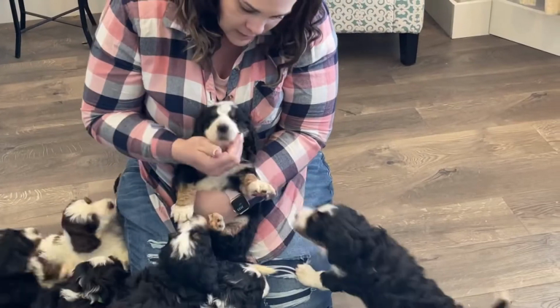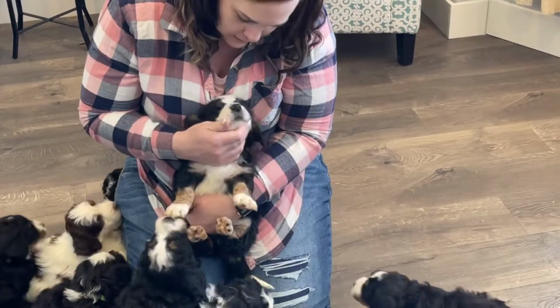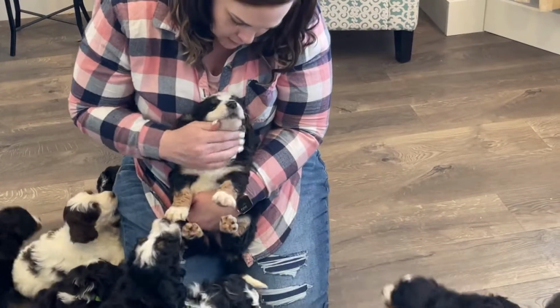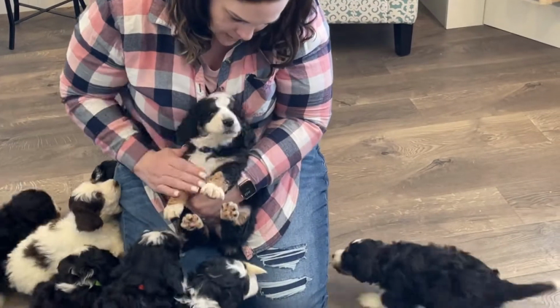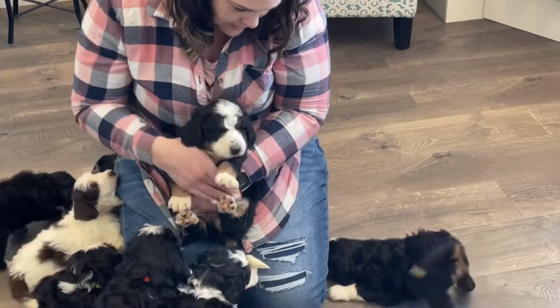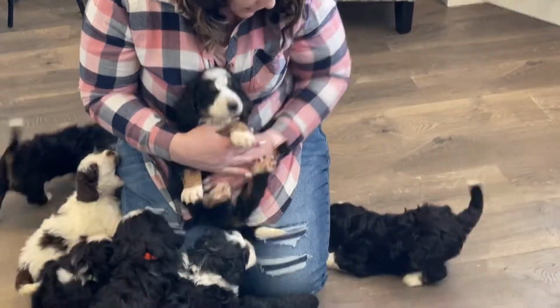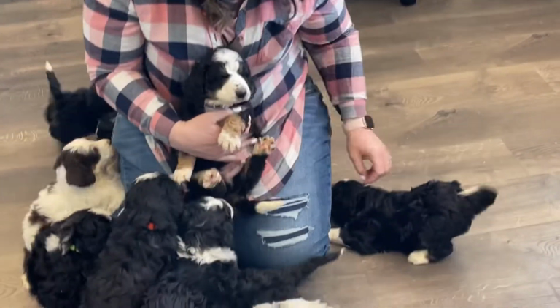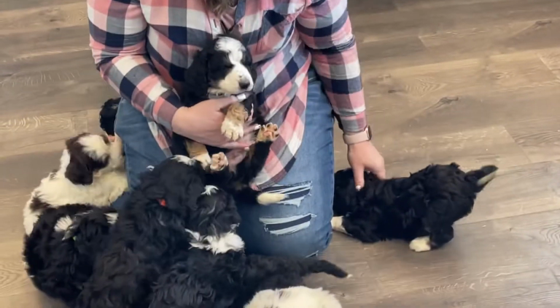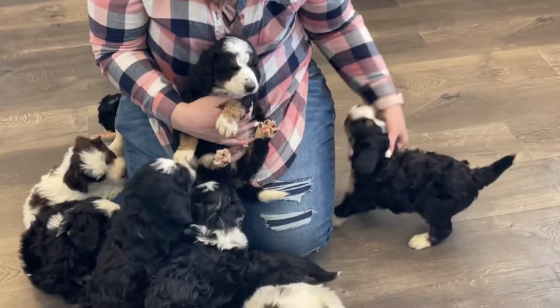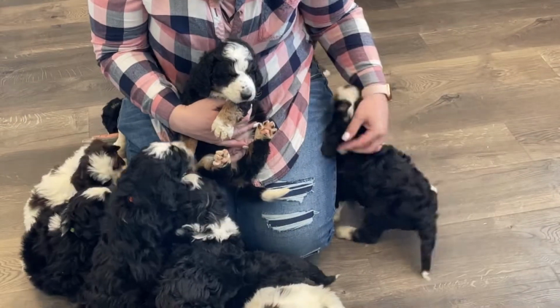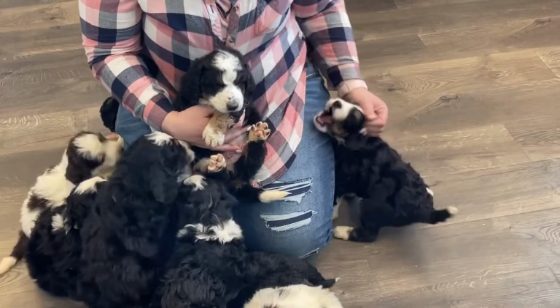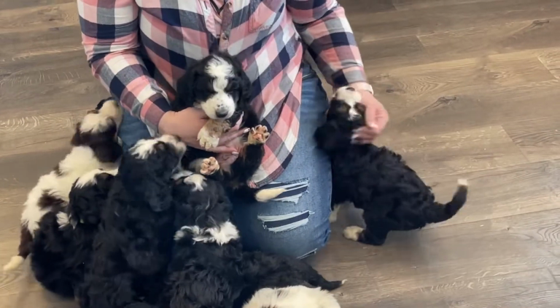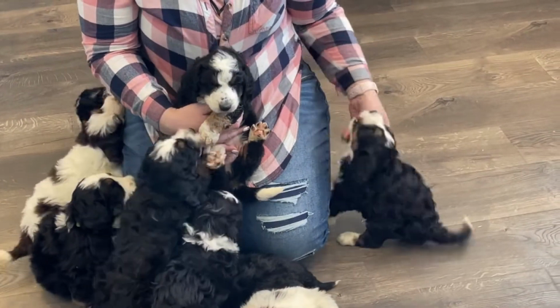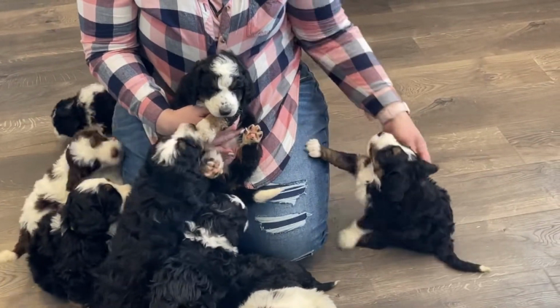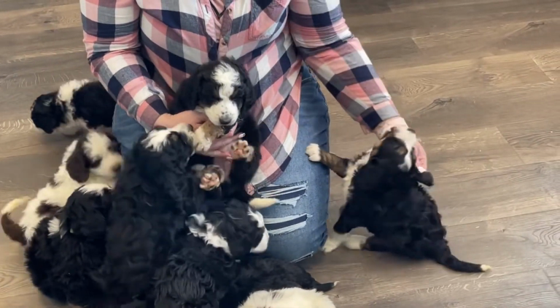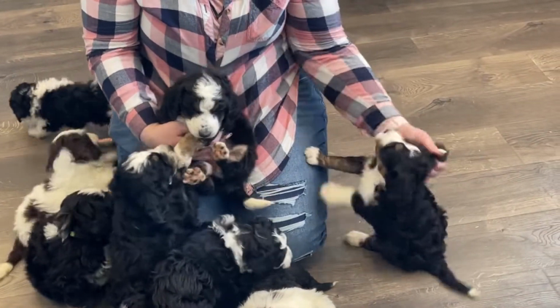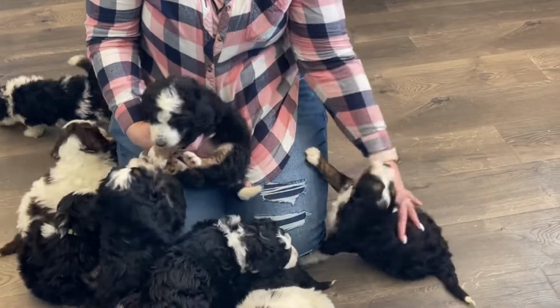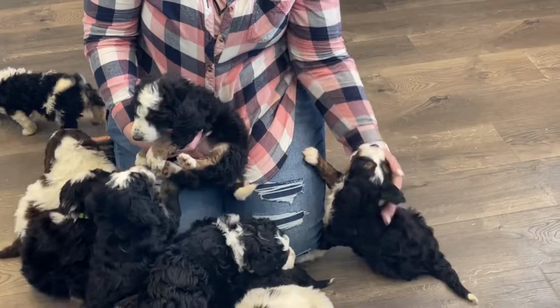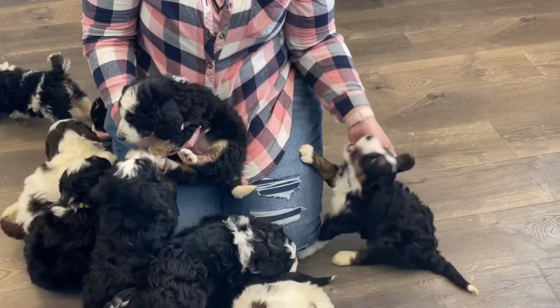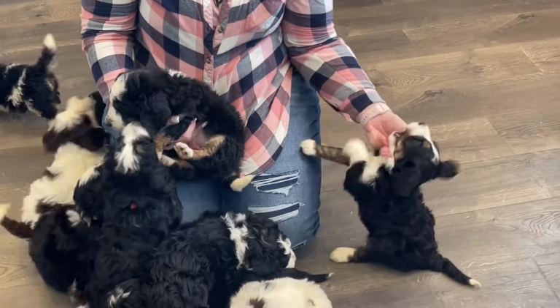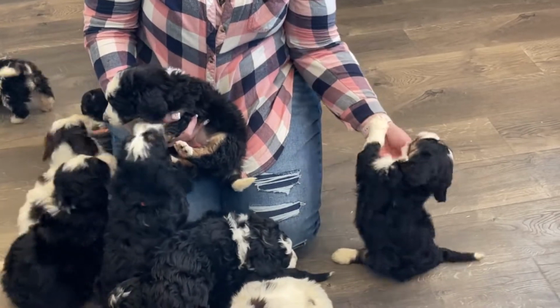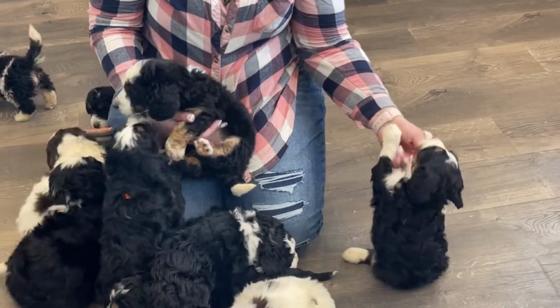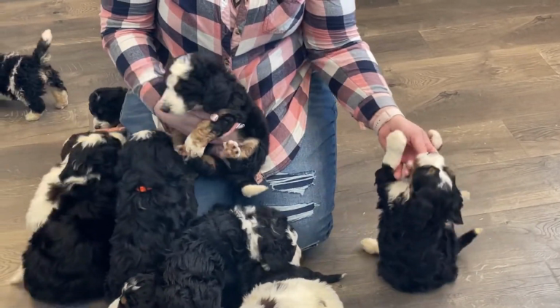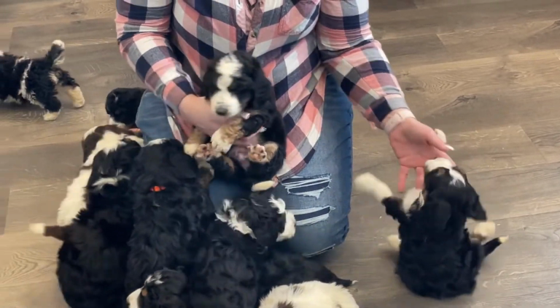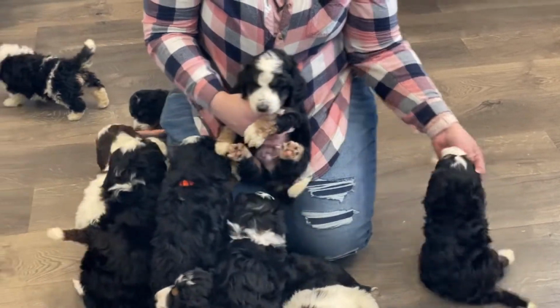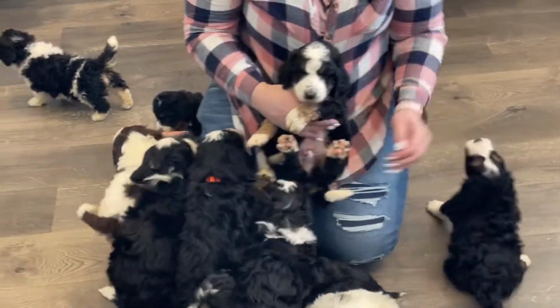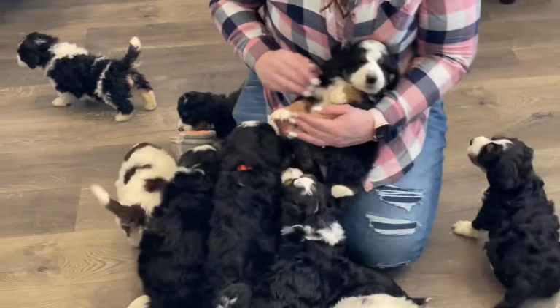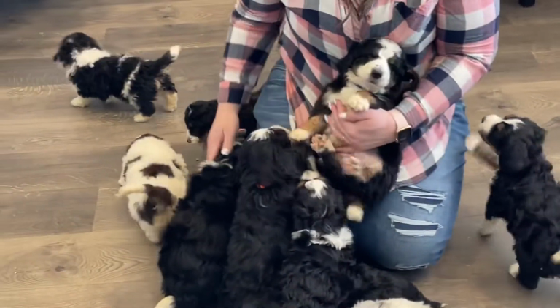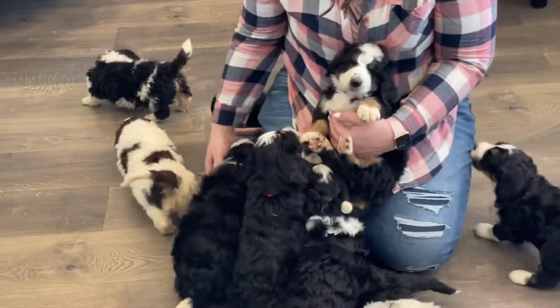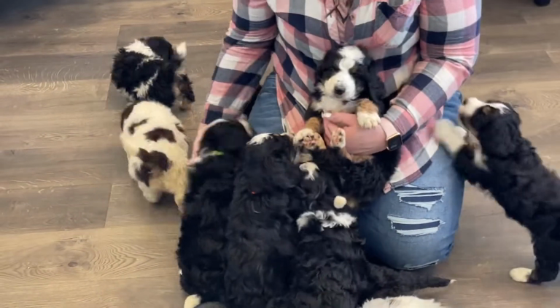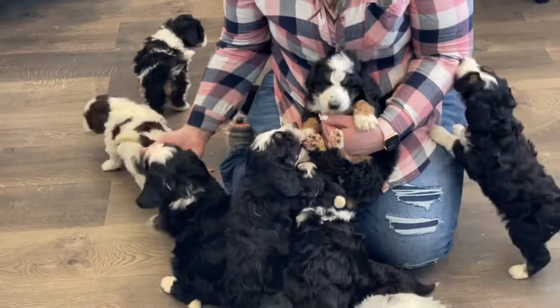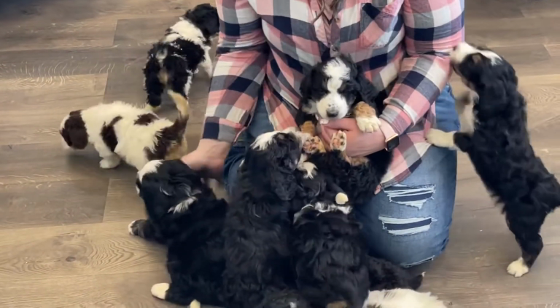These are our little babies. They are just so fun. This is dark purple here. Here's our white collar. Here's our pink collar. Here's our blue collar. Here's our green again.